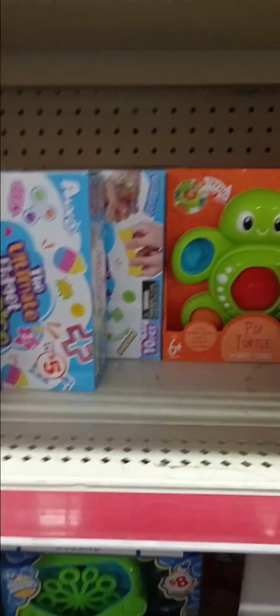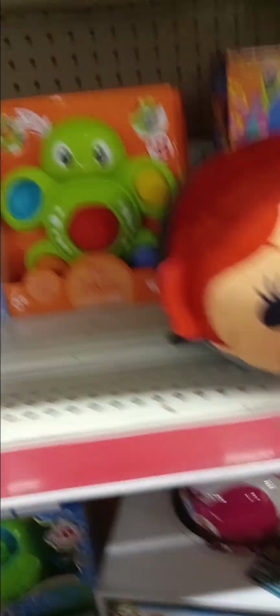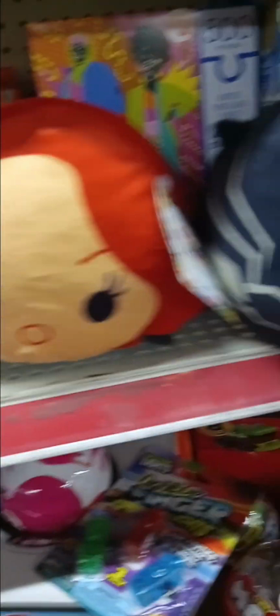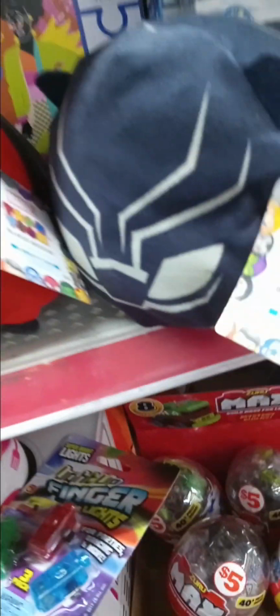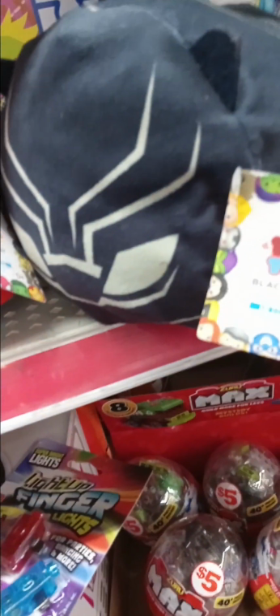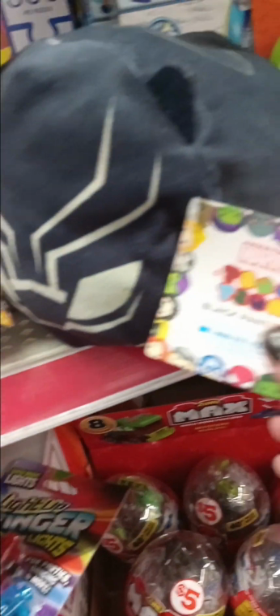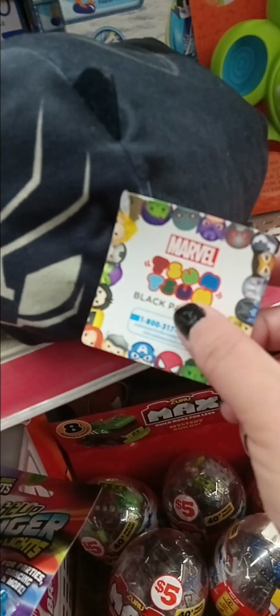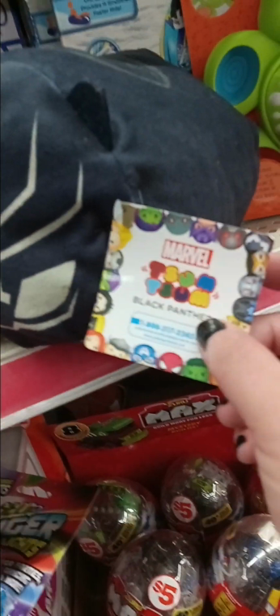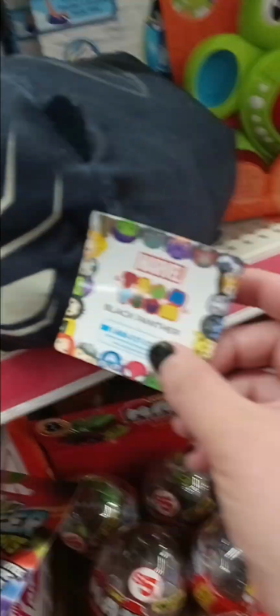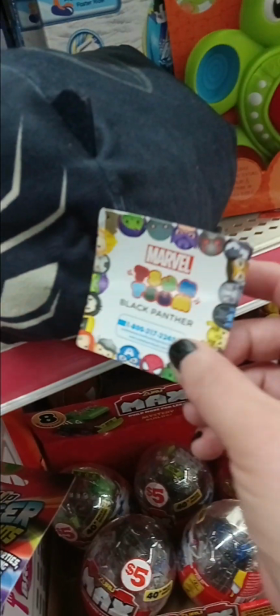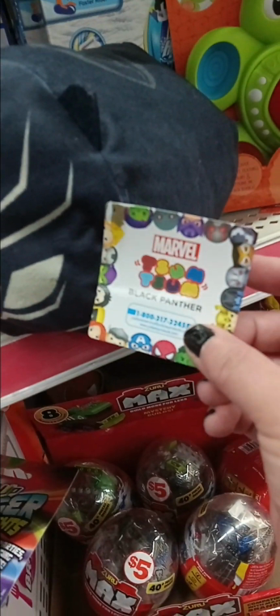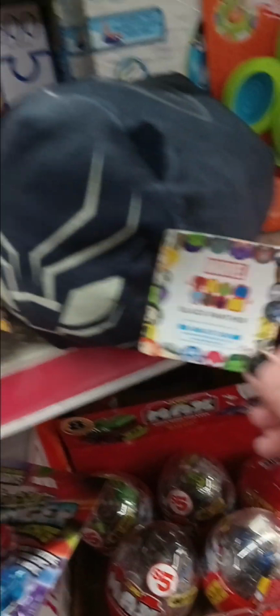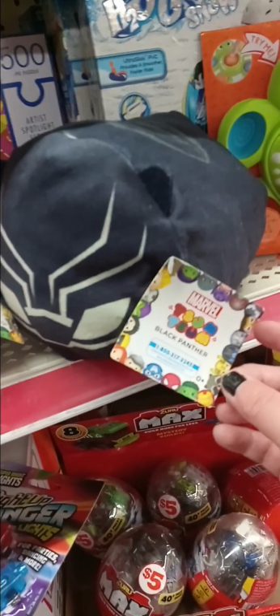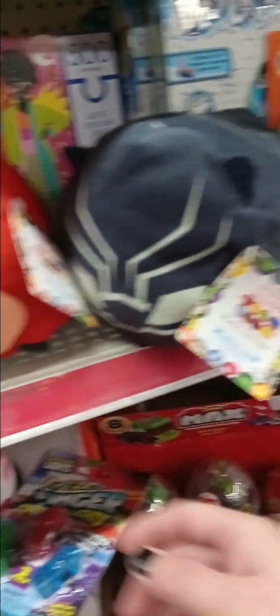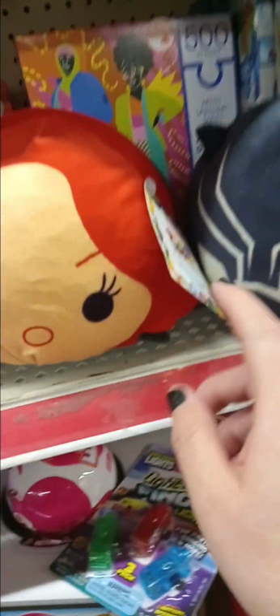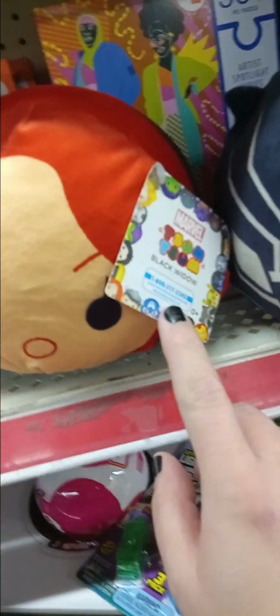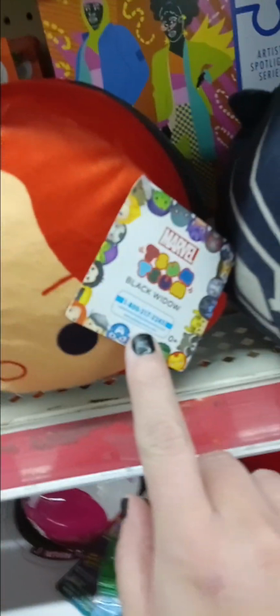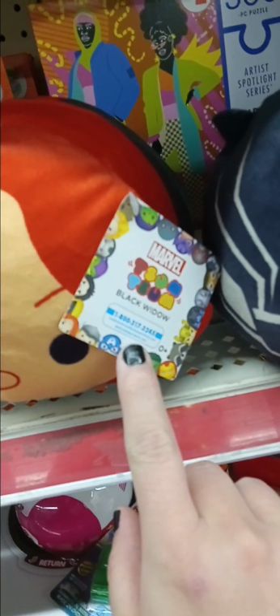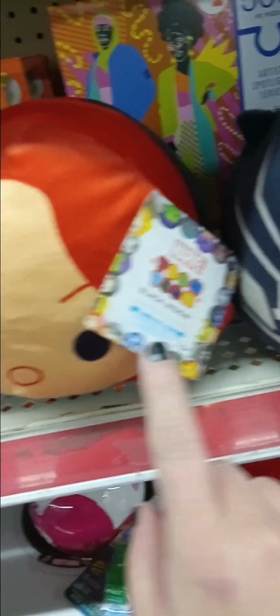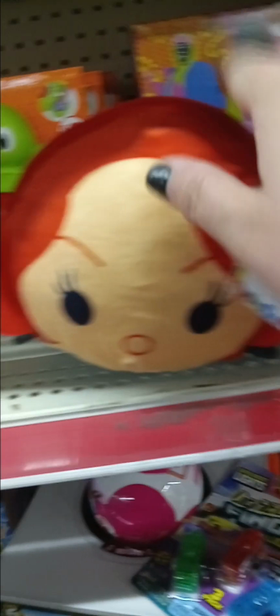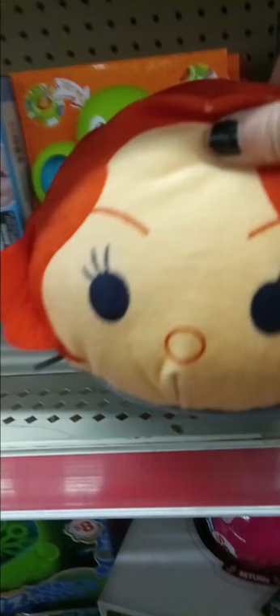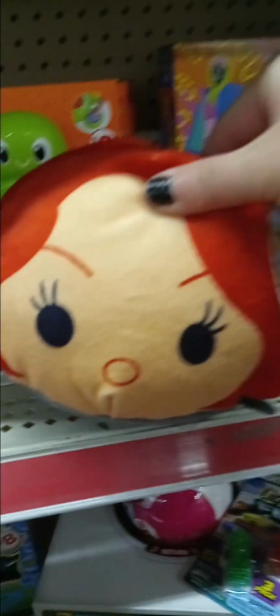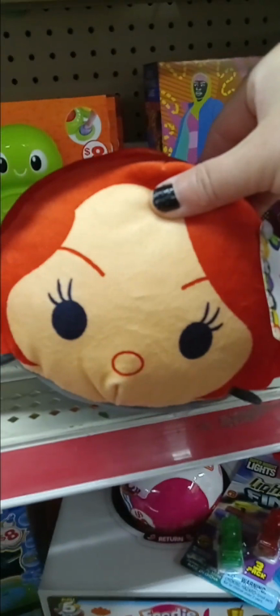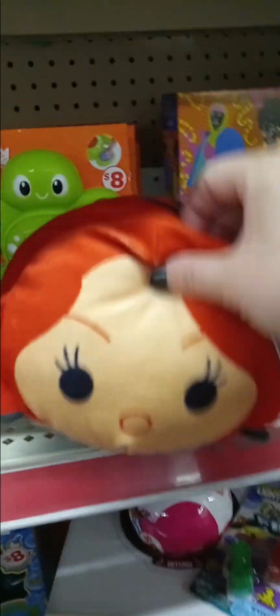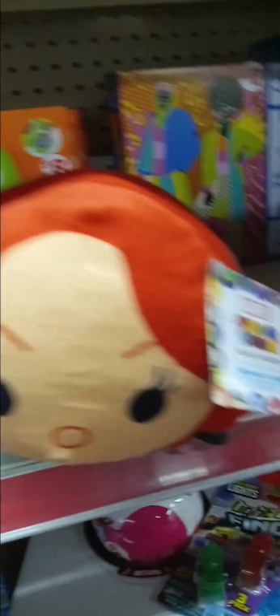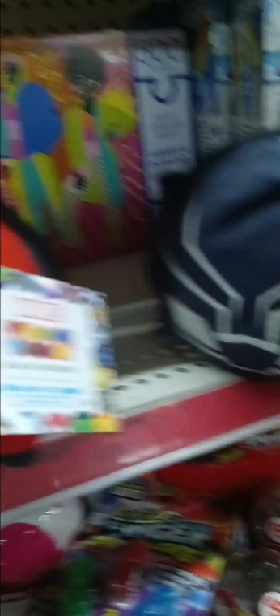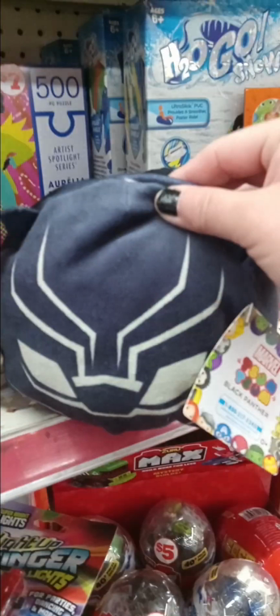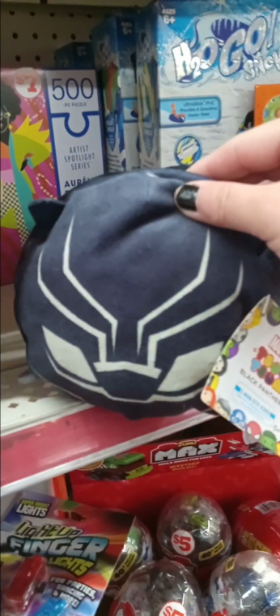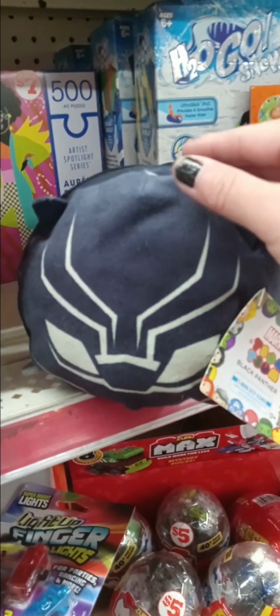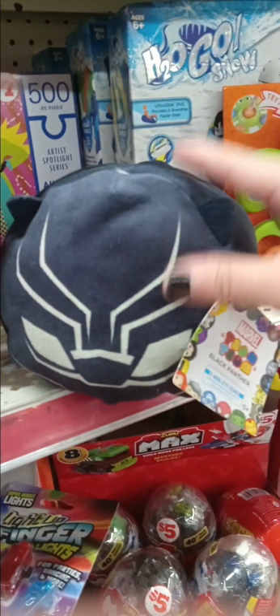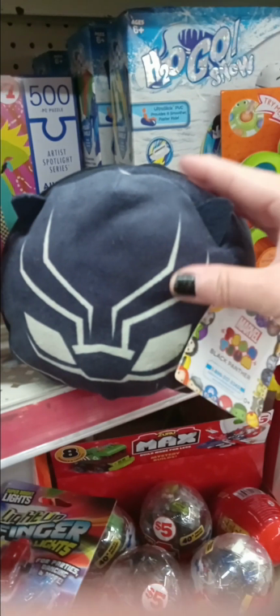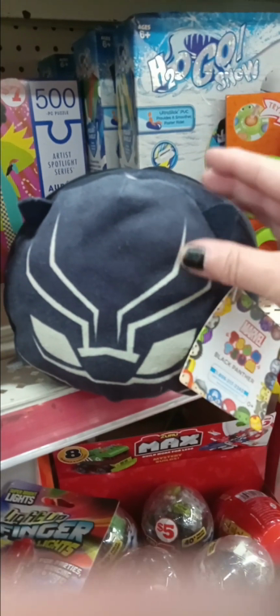I found two Marvel ones — one is Black Panther and this one is Black Widow. This Black Panther is a different one from the one I found at Dollar General, so I'm not sure about that one.